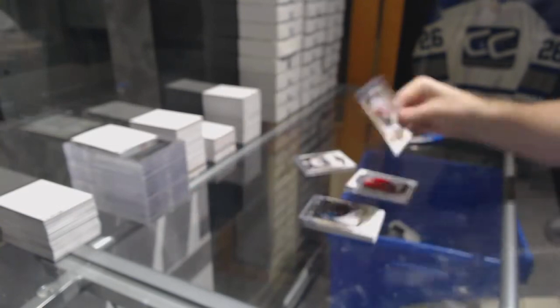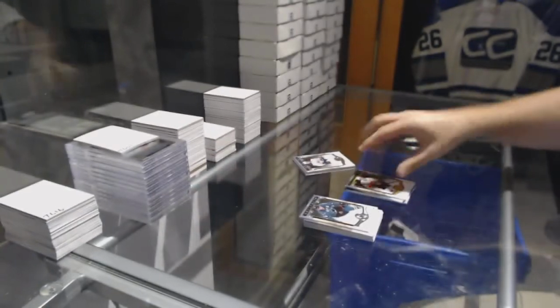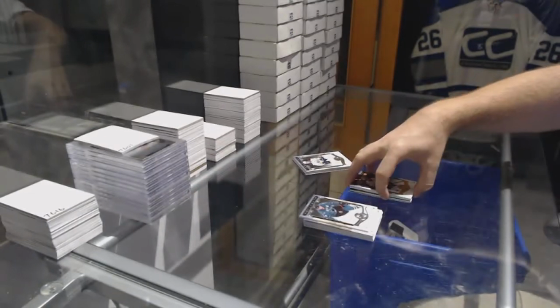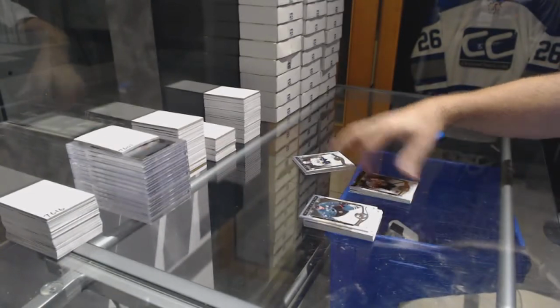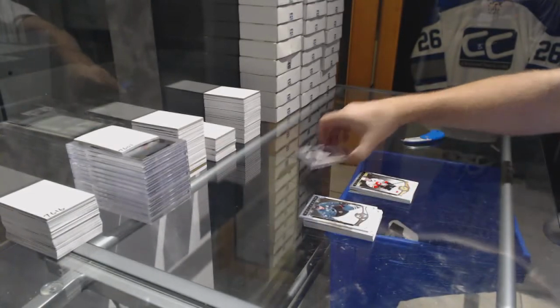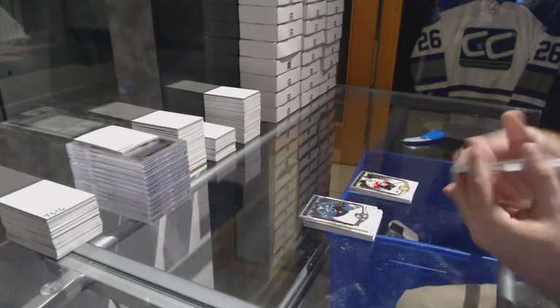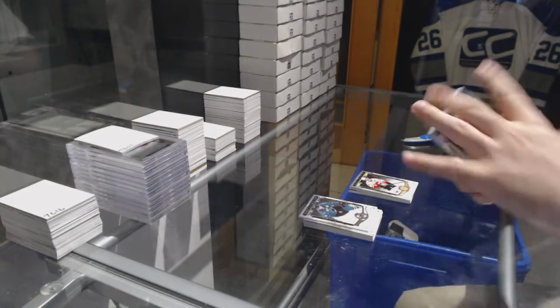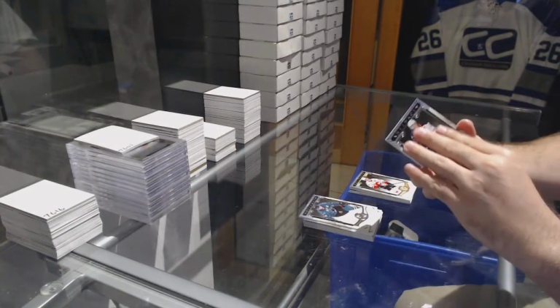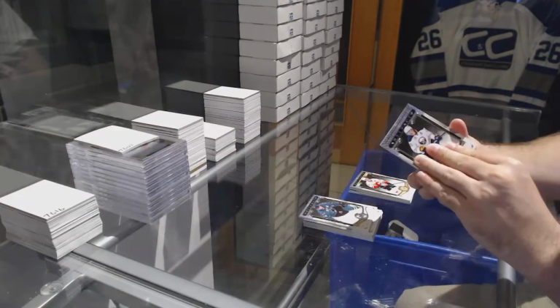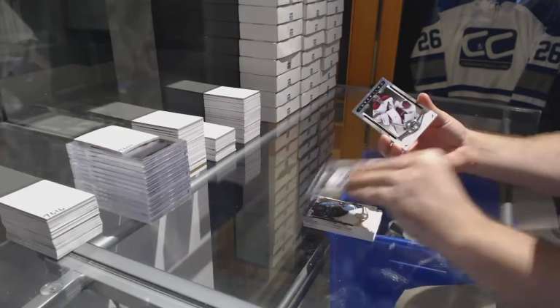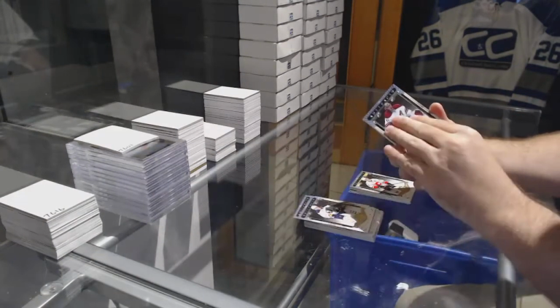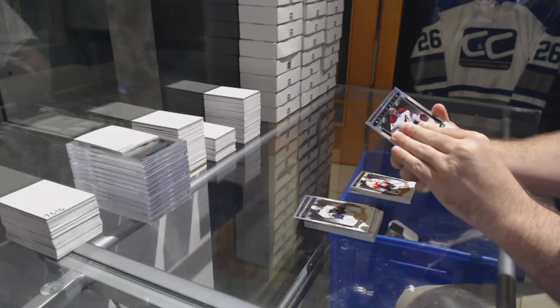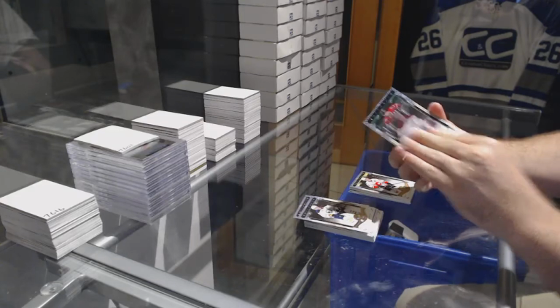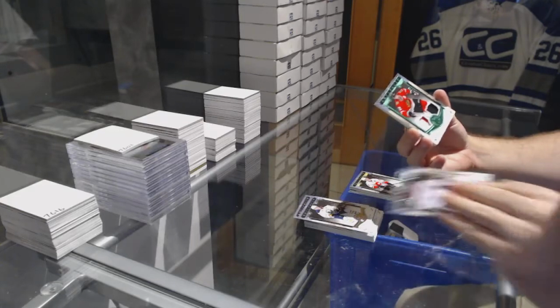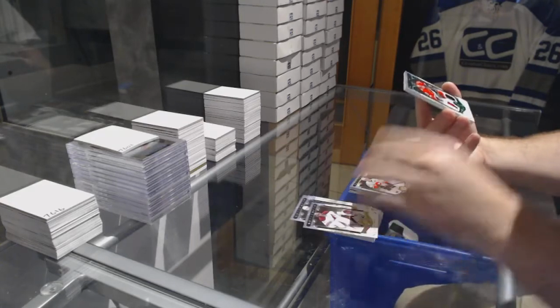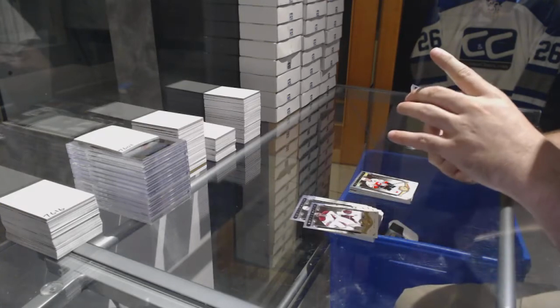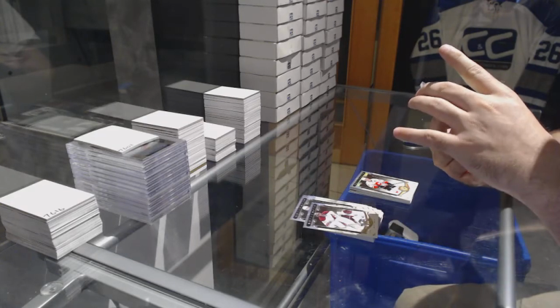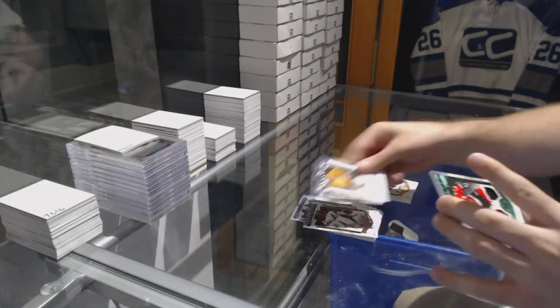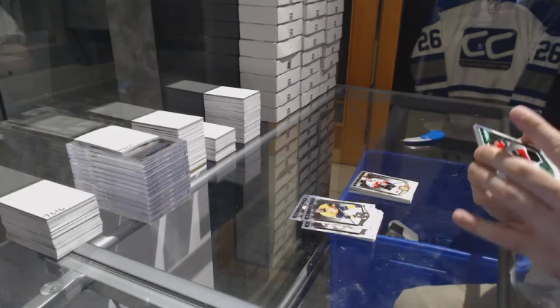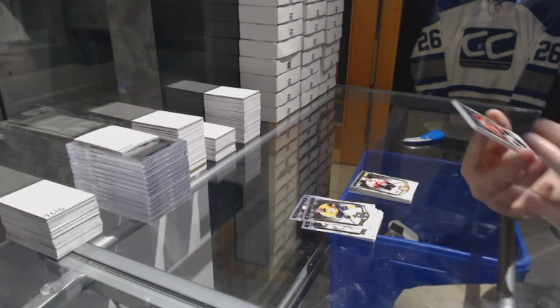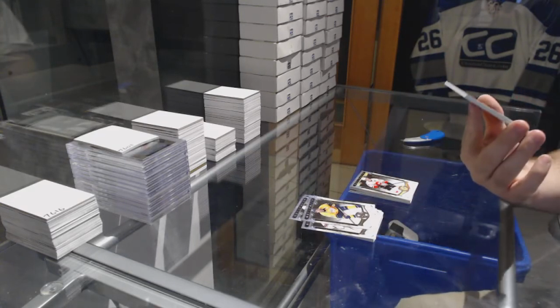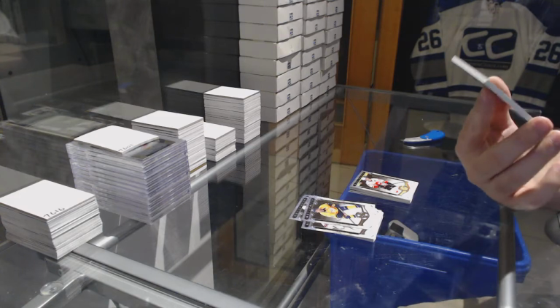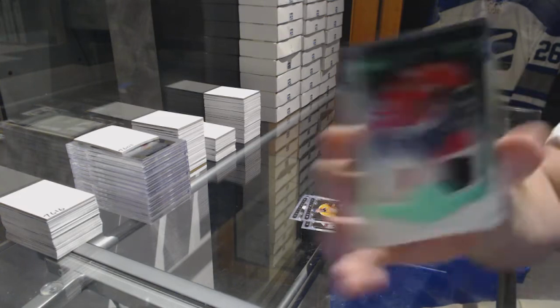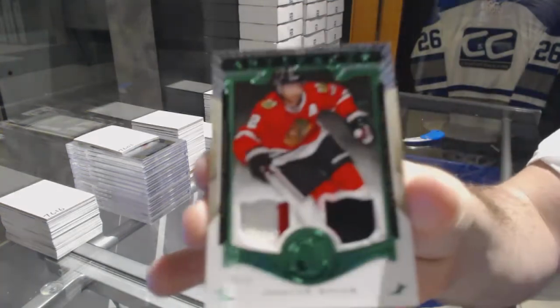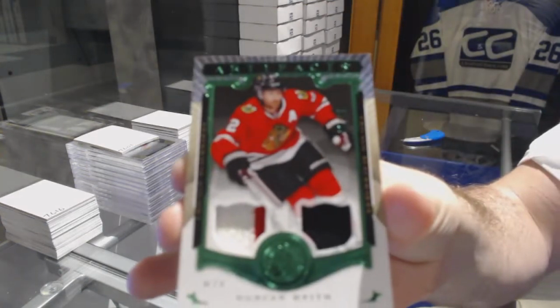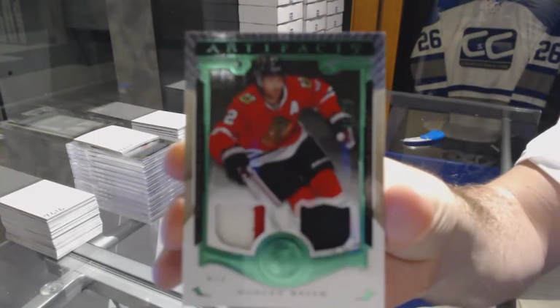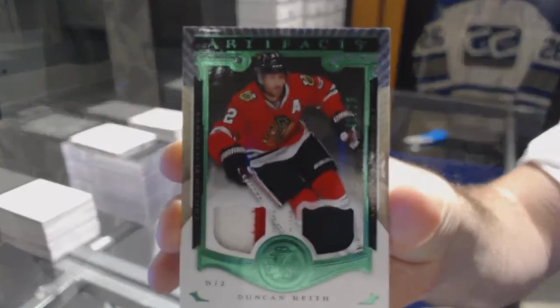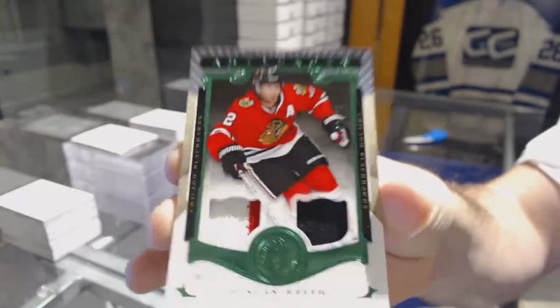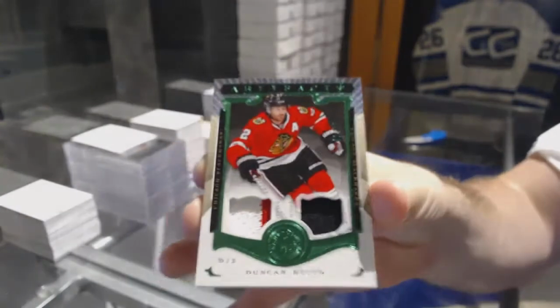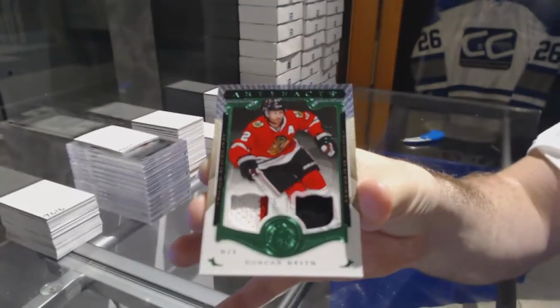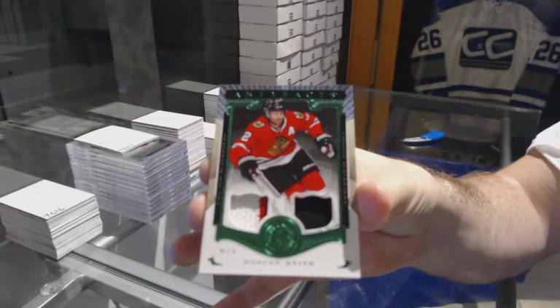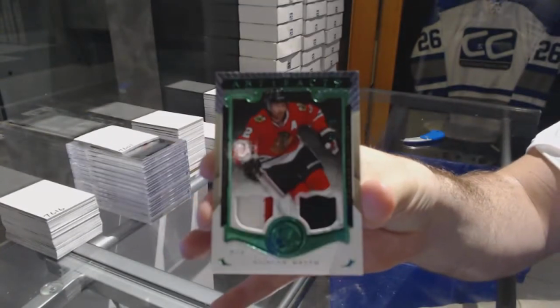And hopefully the big boy. Whop whop whop. Number 275, Jersey Patch, Duncan Keith. There you go.